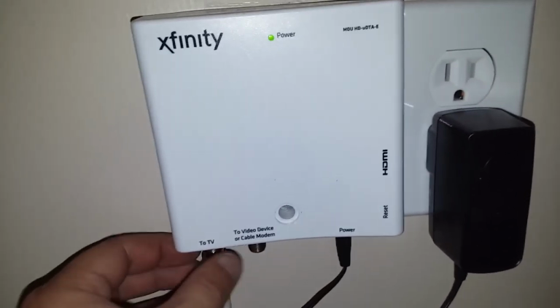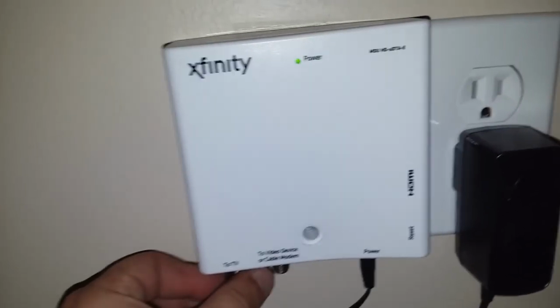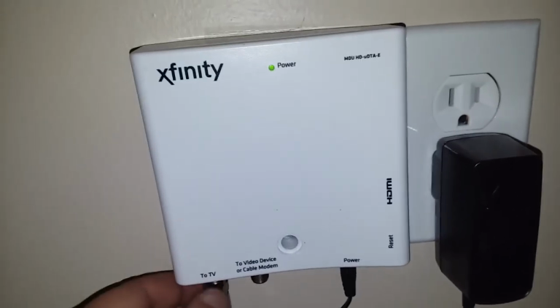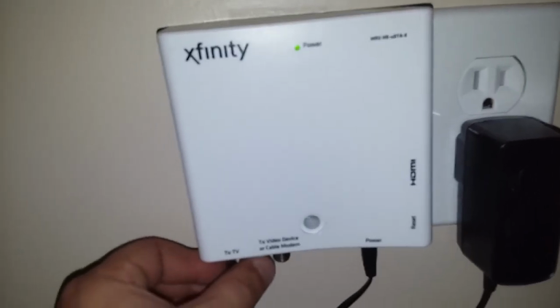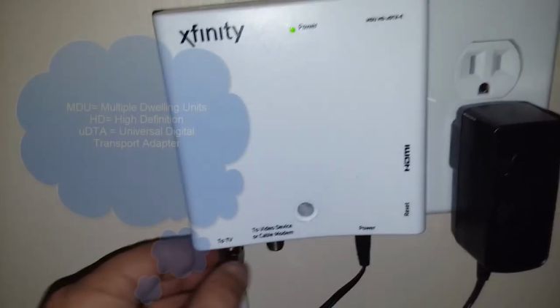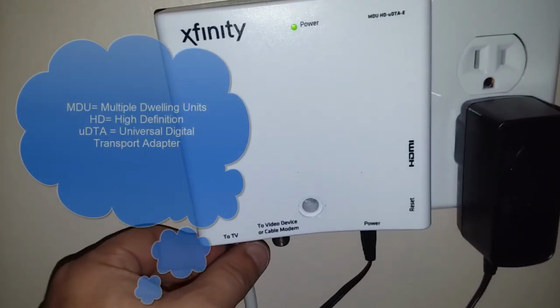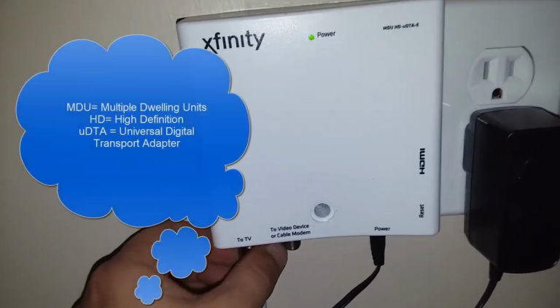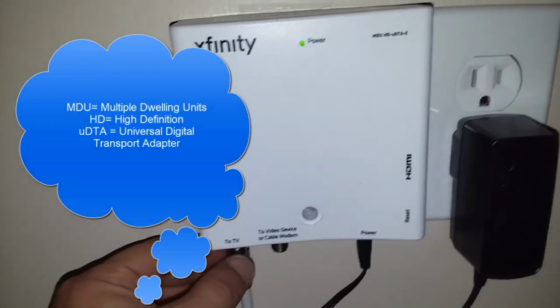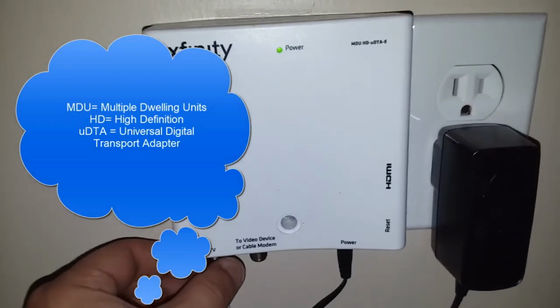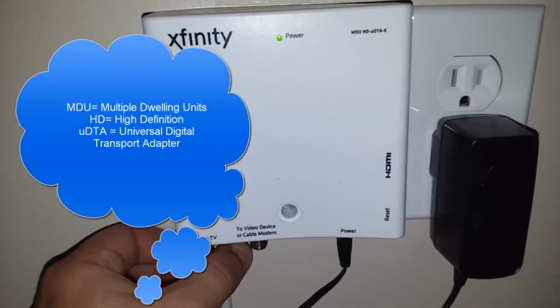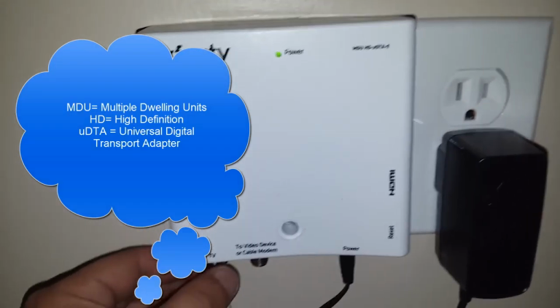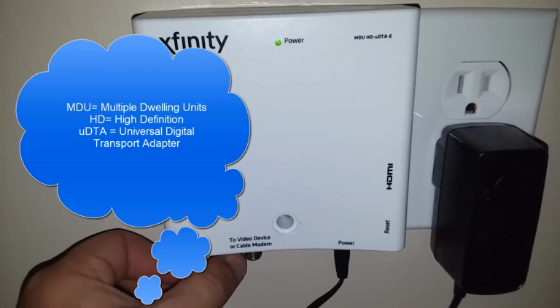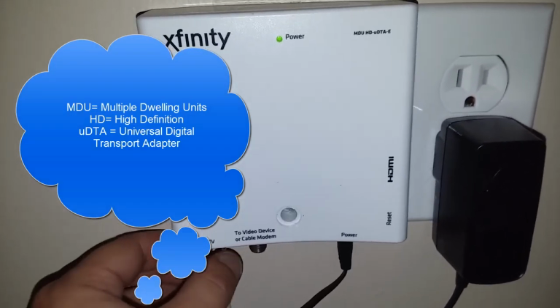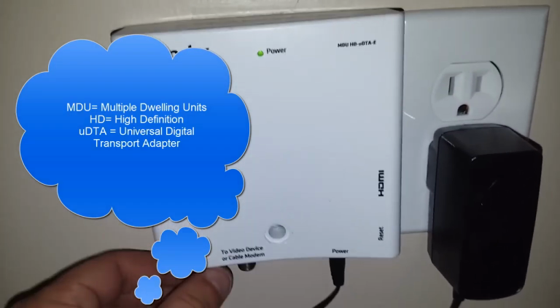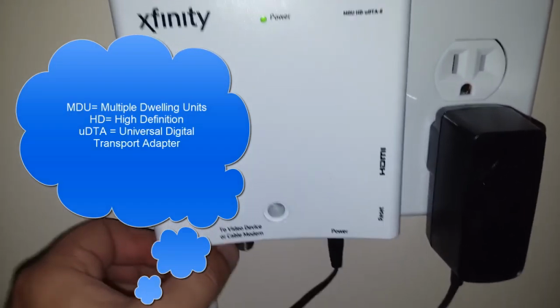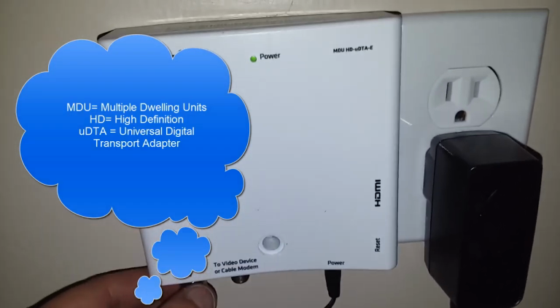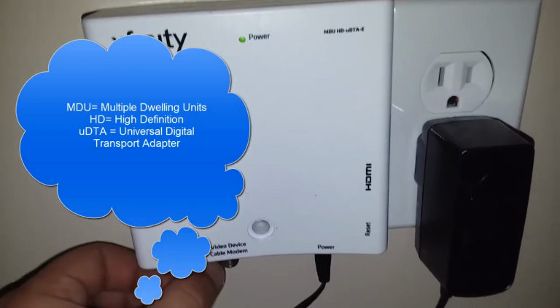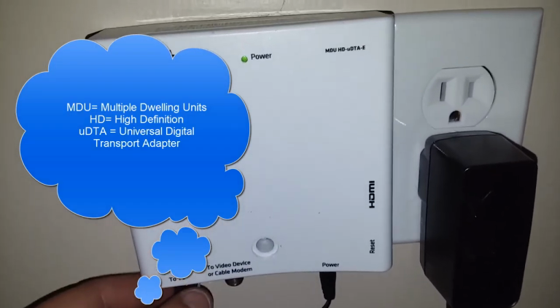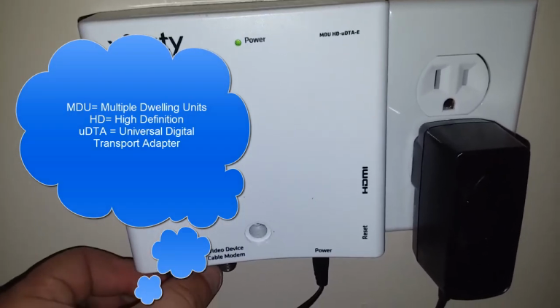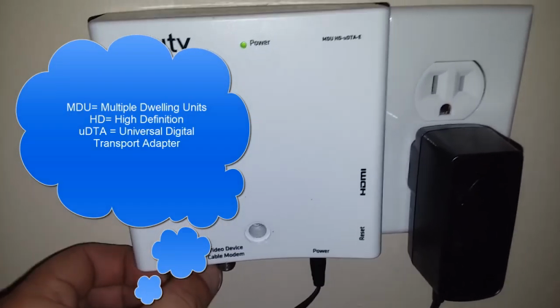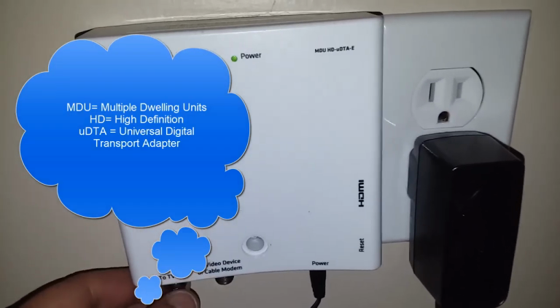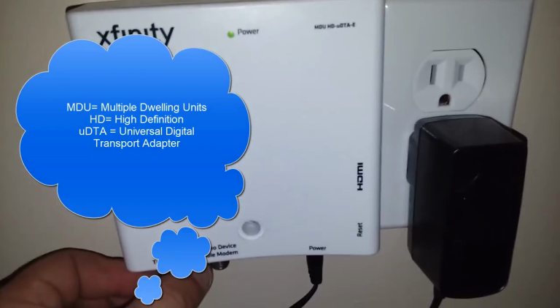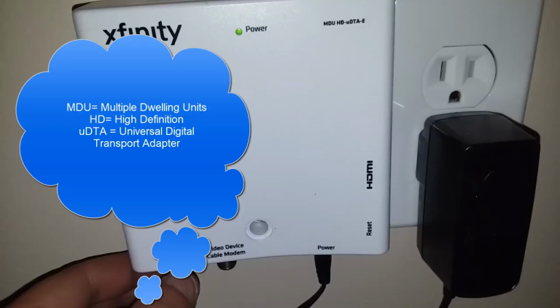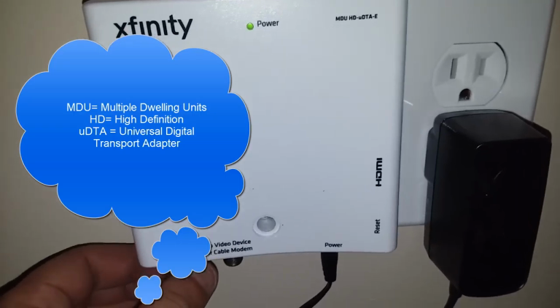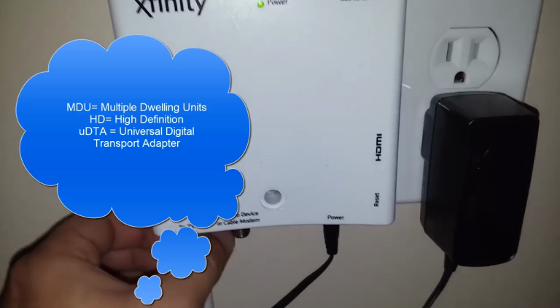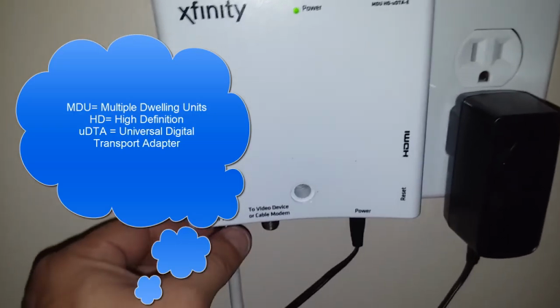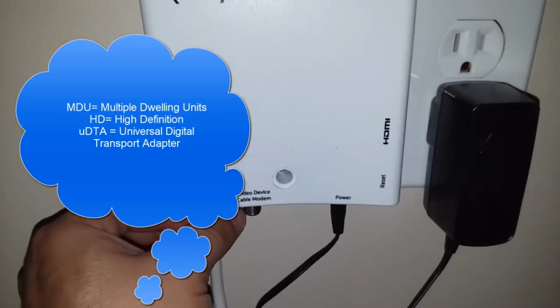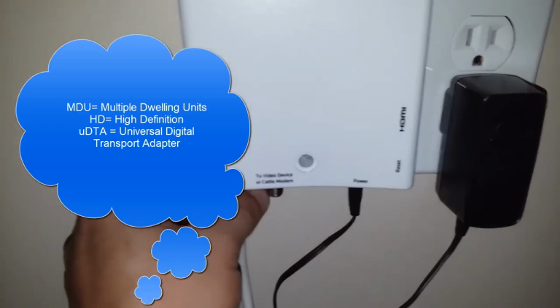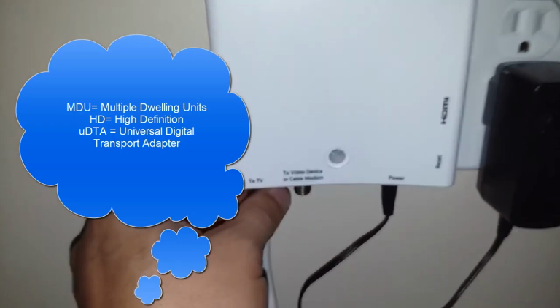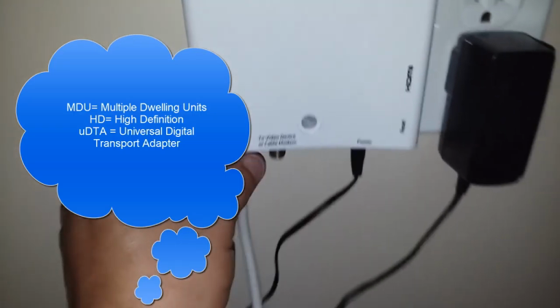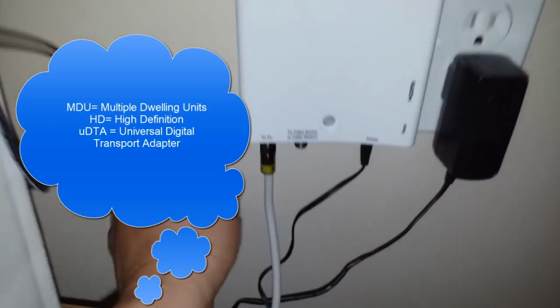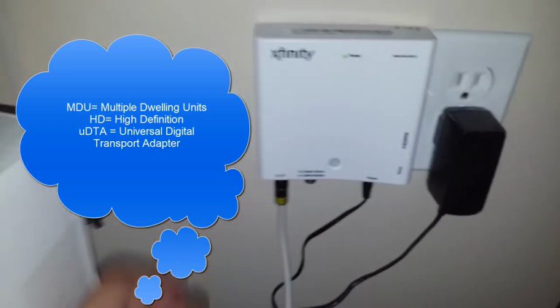That's the Xfinity MDU HD DTA boxes — with HD. There you go.